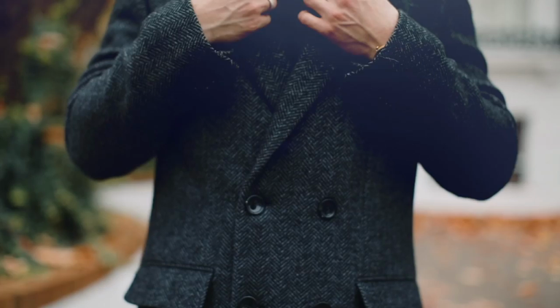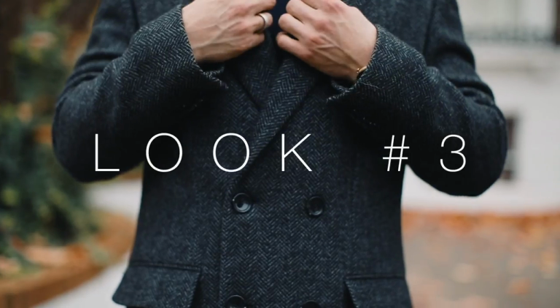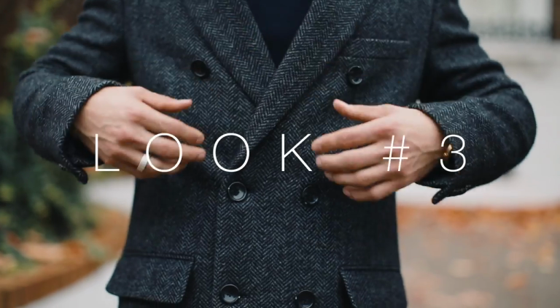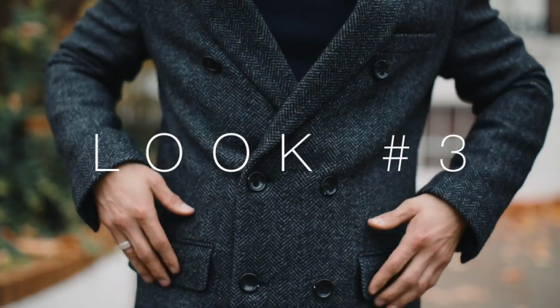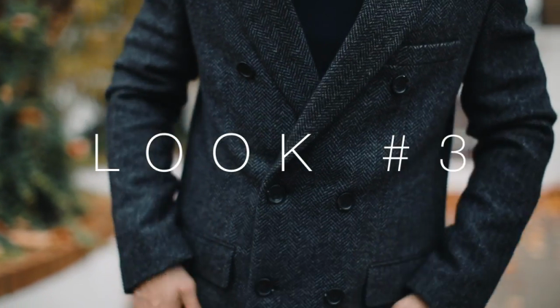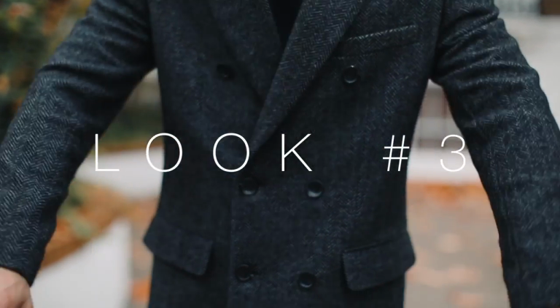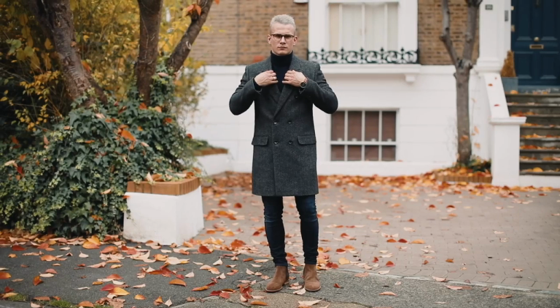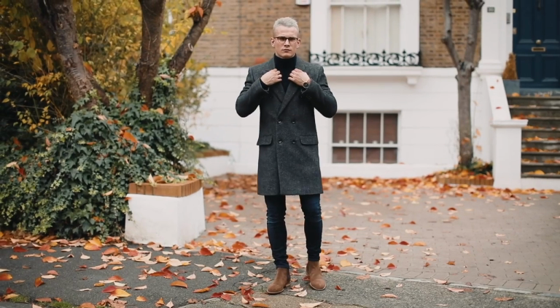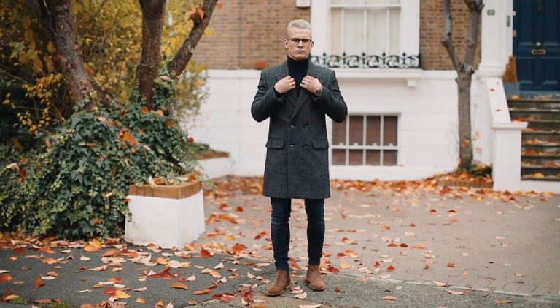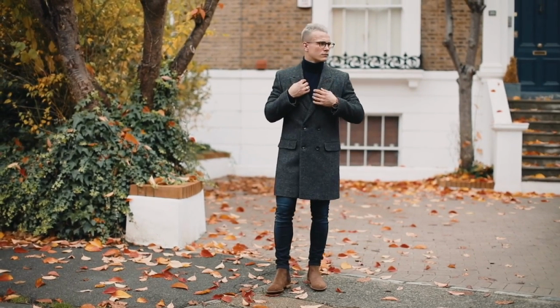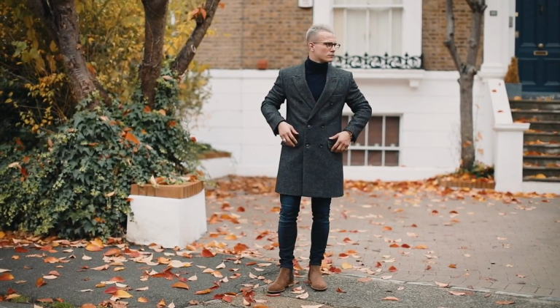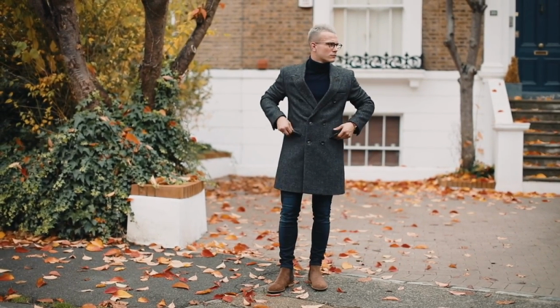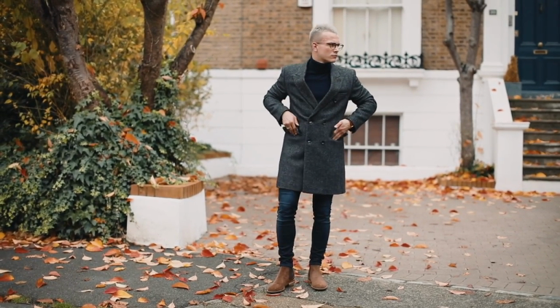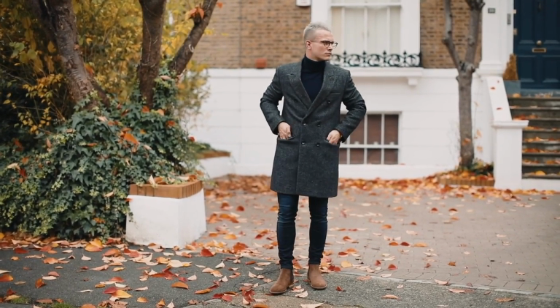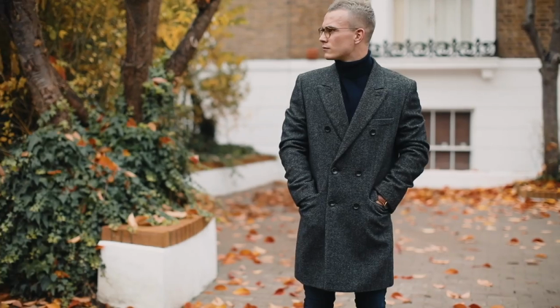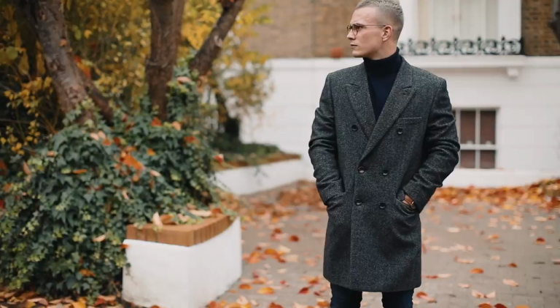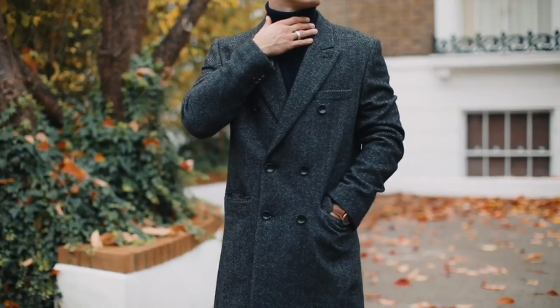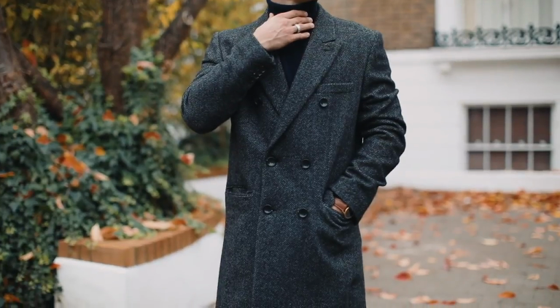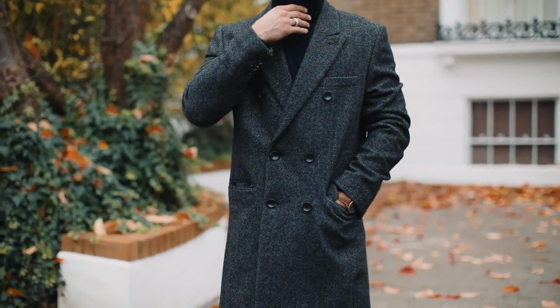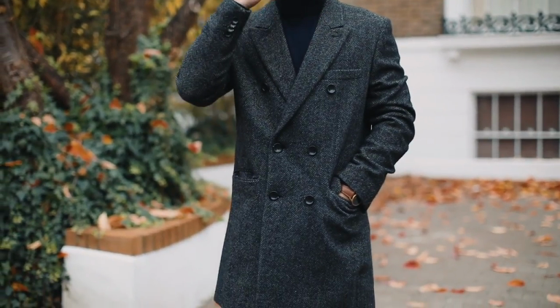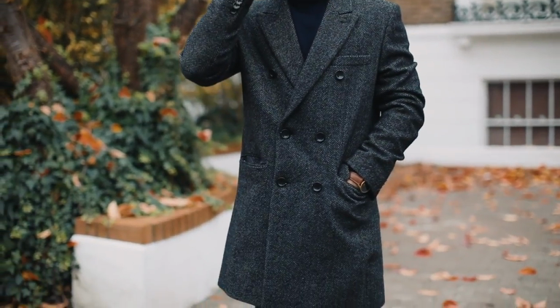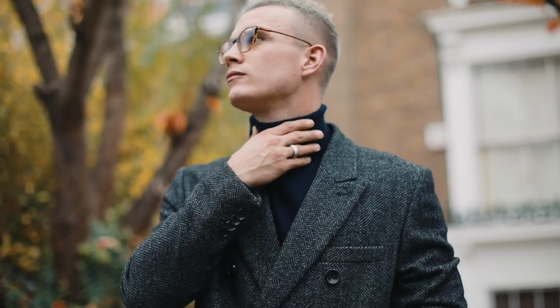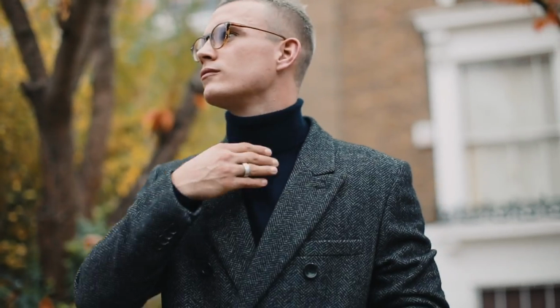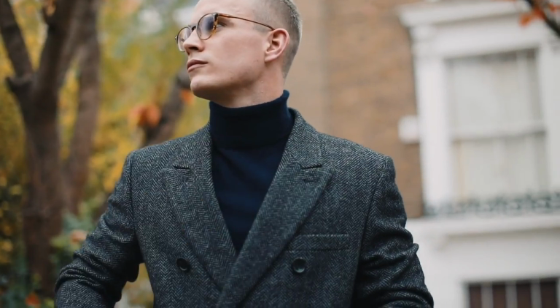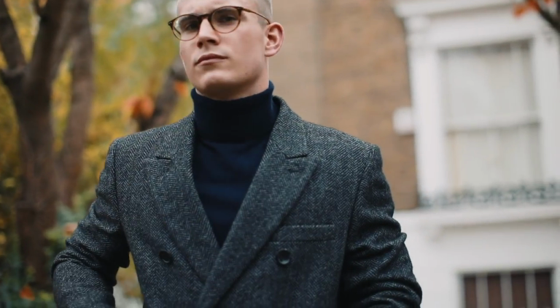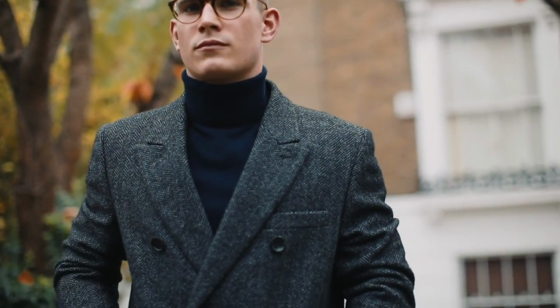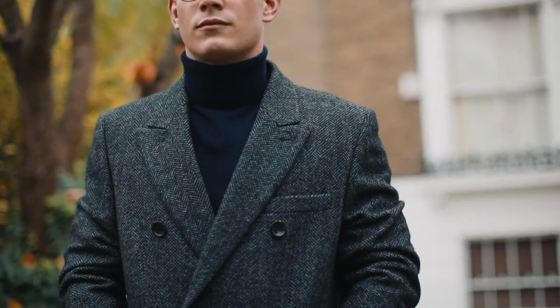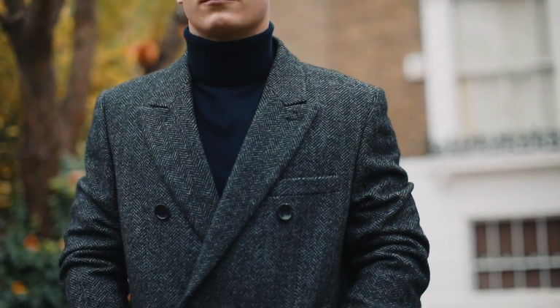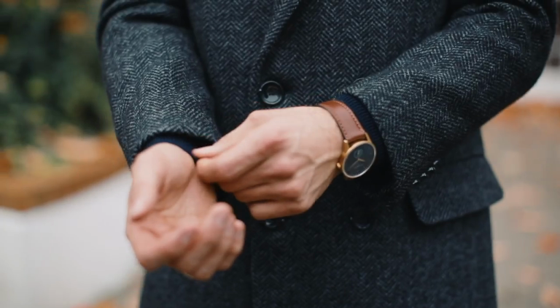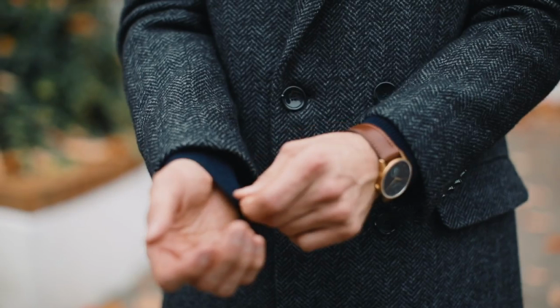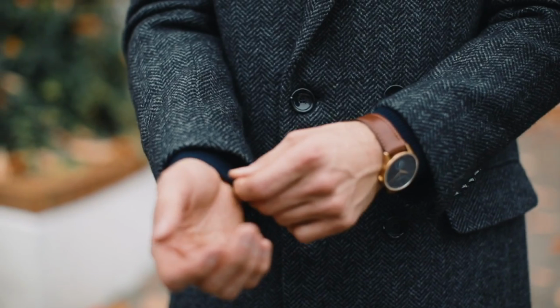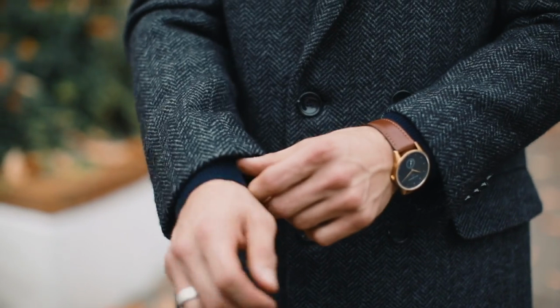Look Three features another overcoat. This one's double-breasted and seriously versatile — equally at home with a roll neck and suede Chelseas for a much more casual look, or over a suit for those all-important work meetings.